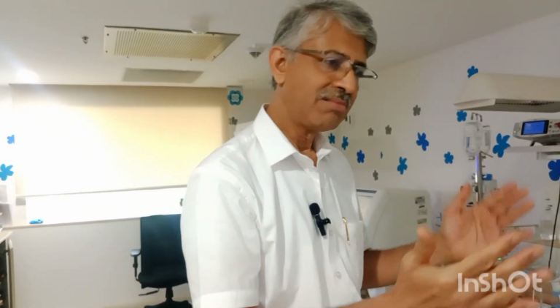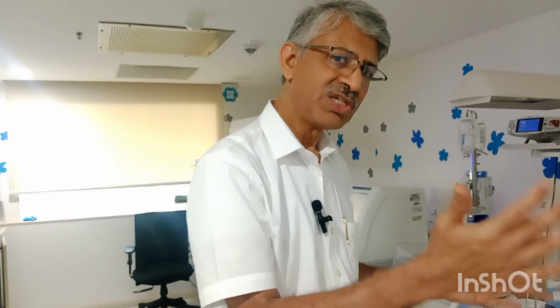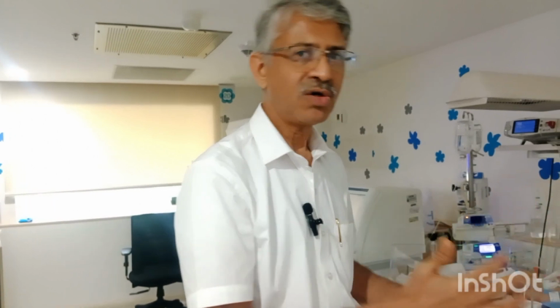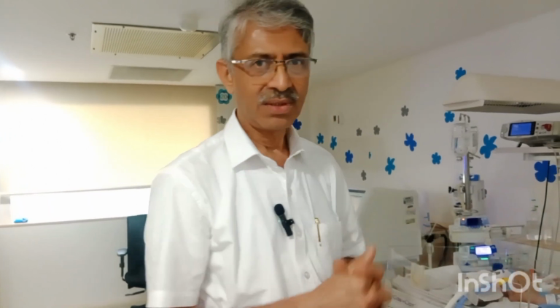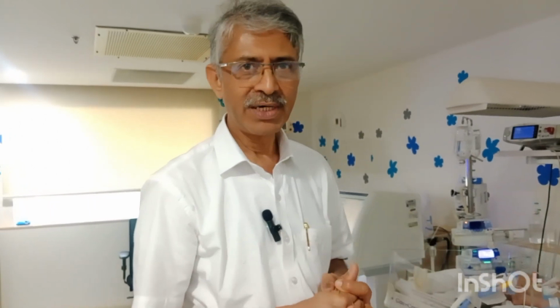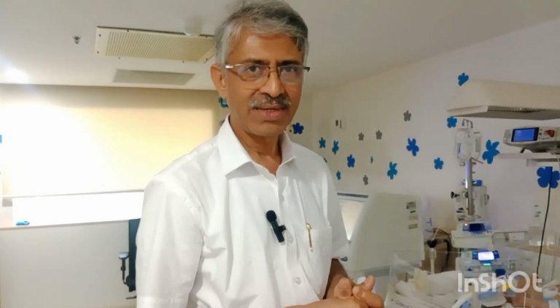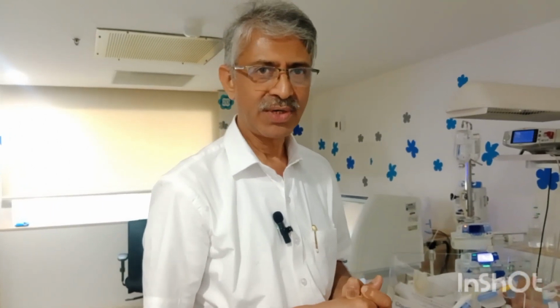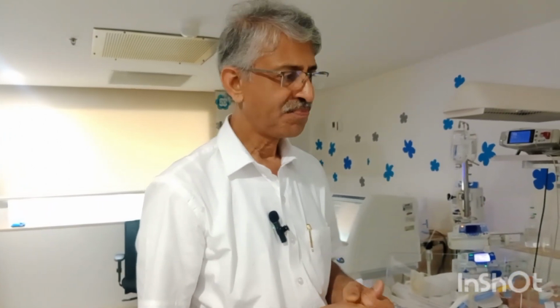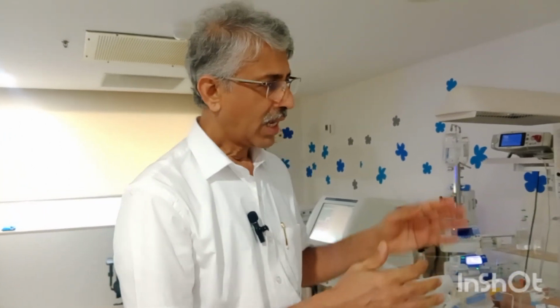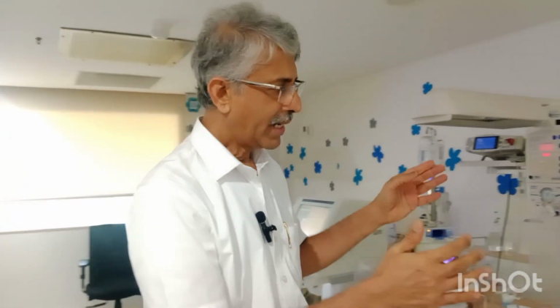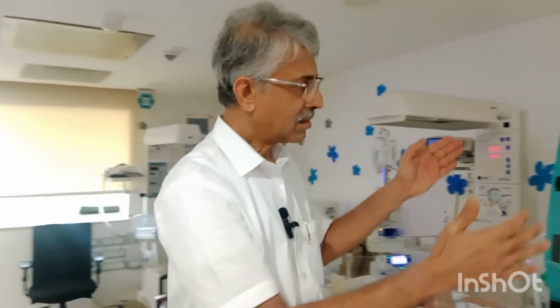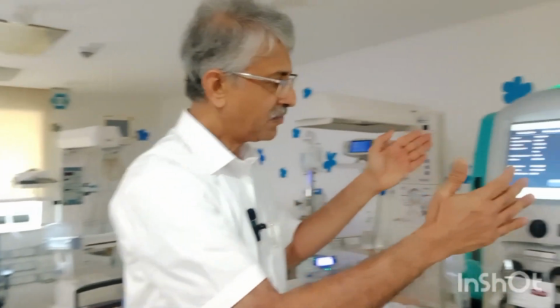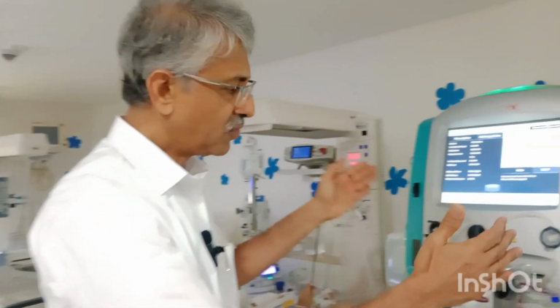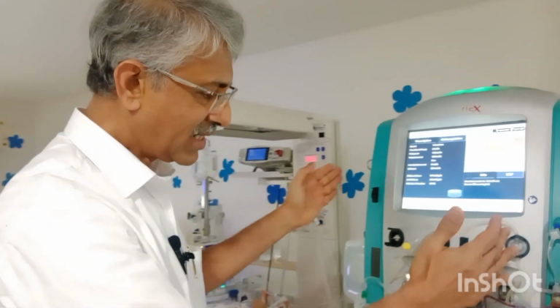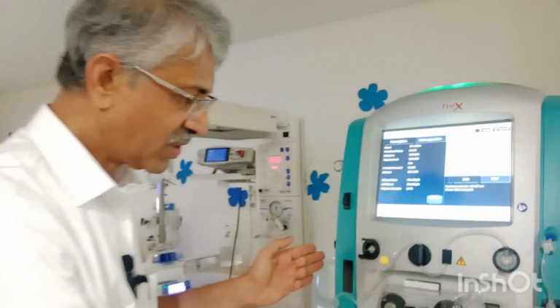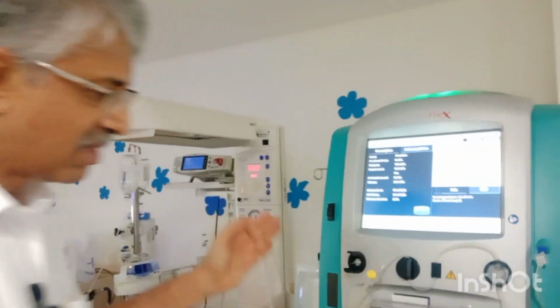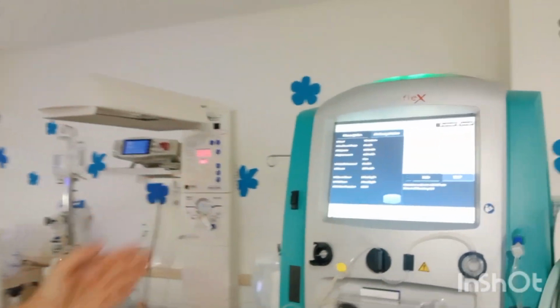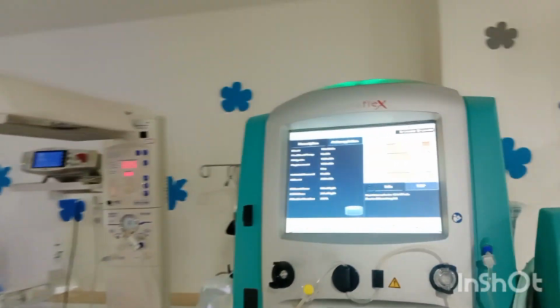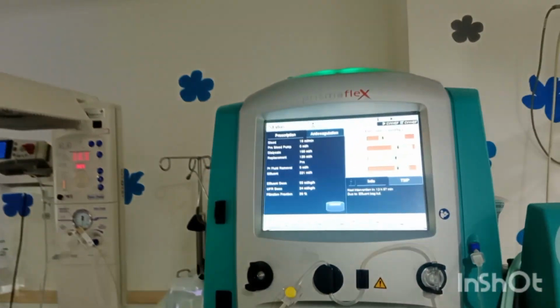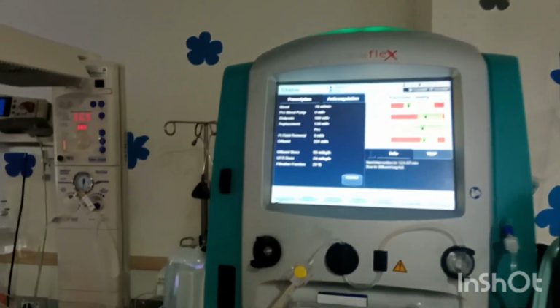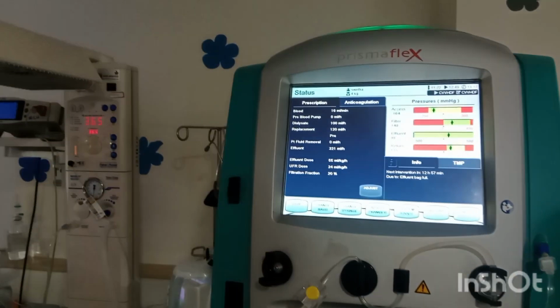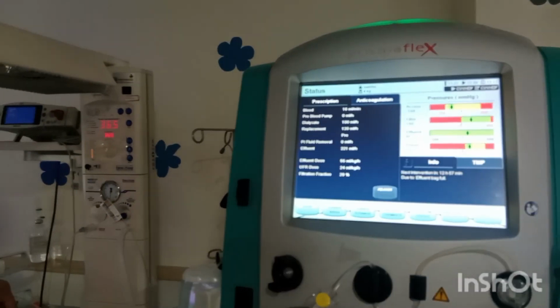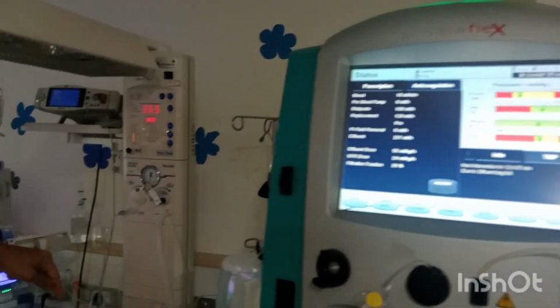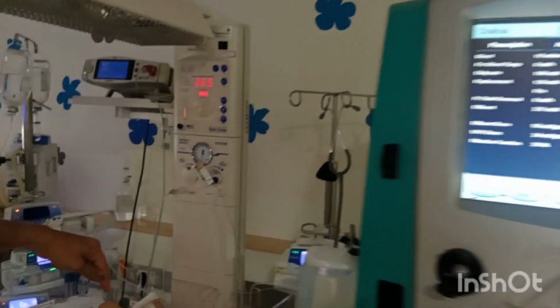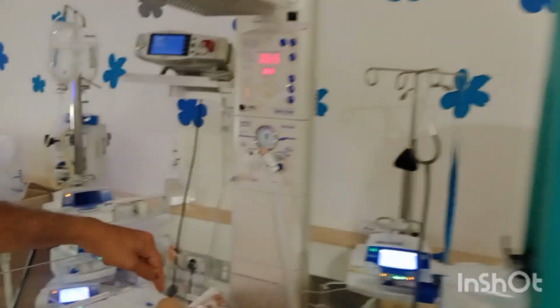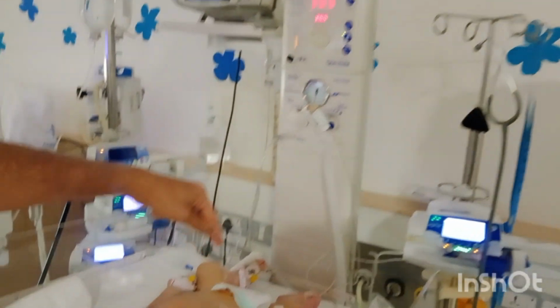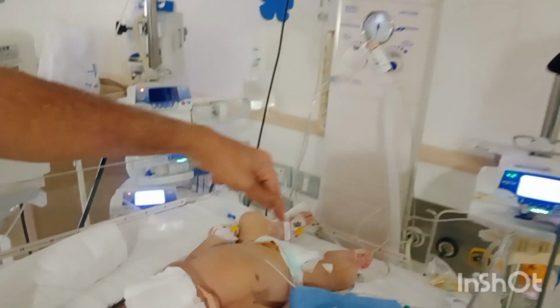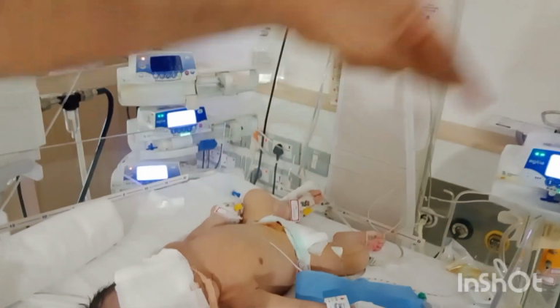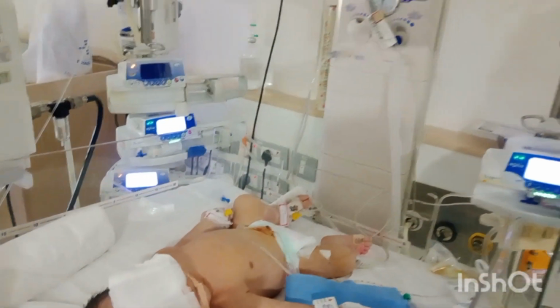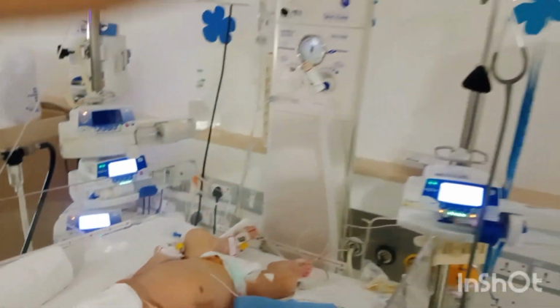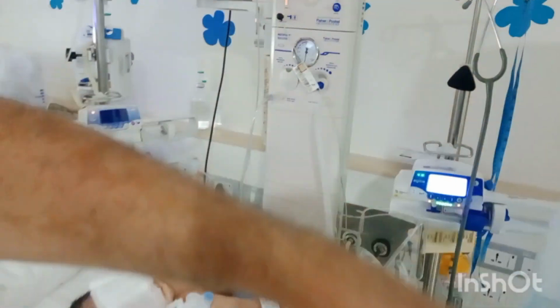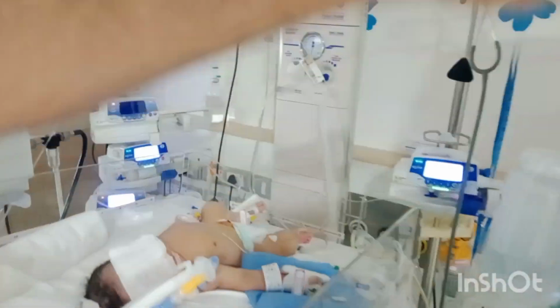Then the baby was shifted to our newborn intensive care unit. On admission, the baby was immediately cannulated in the umbilical artery and umbilical vein, and that is connected to this dialysis machine.